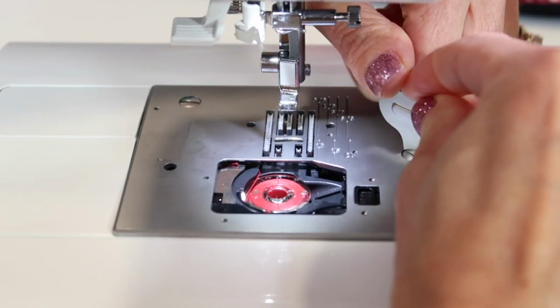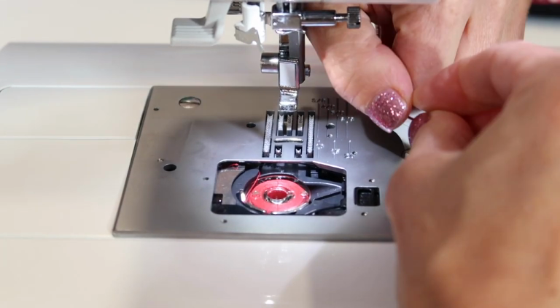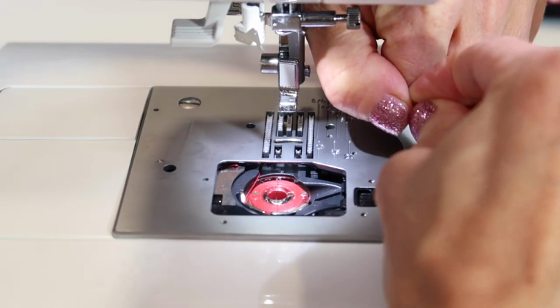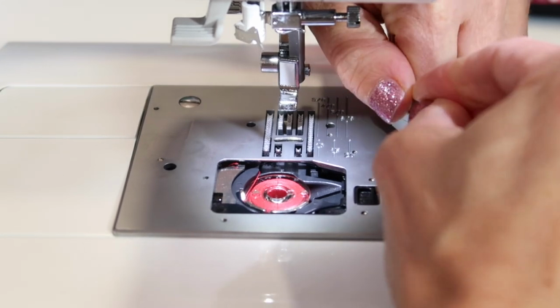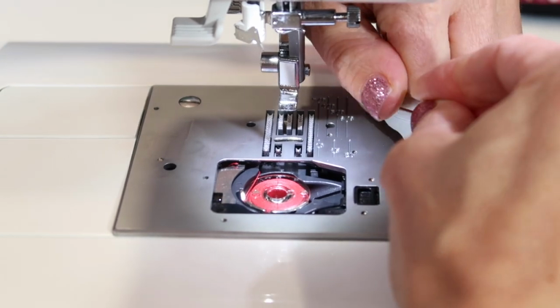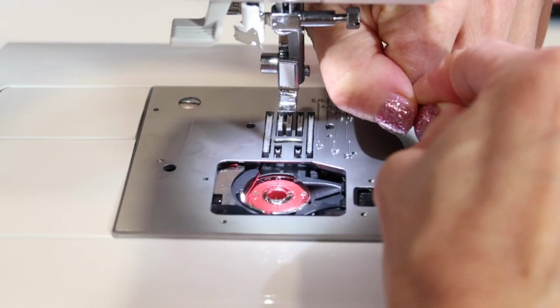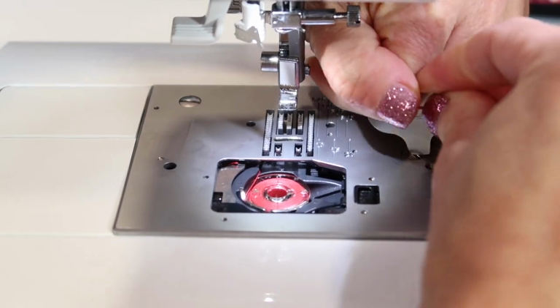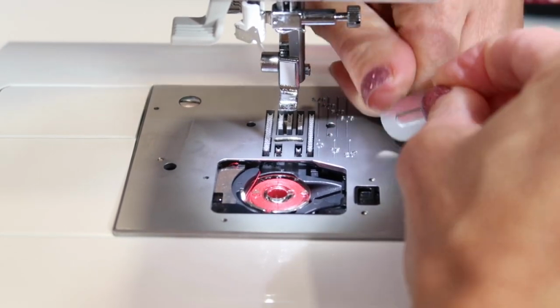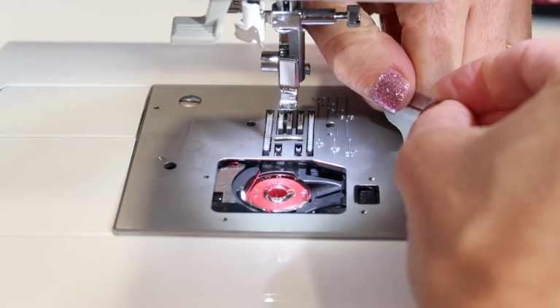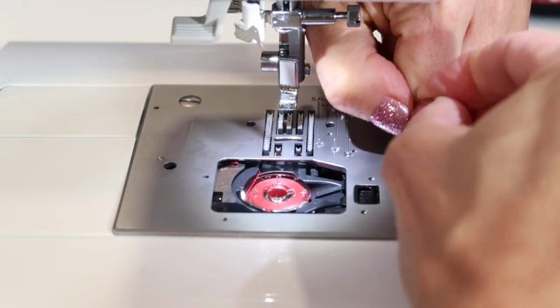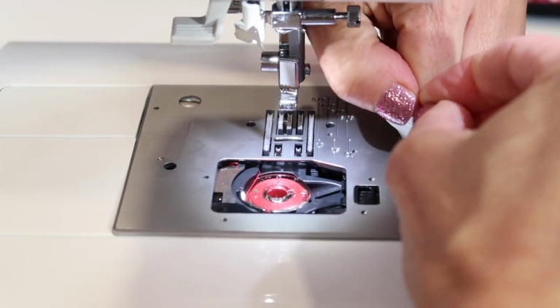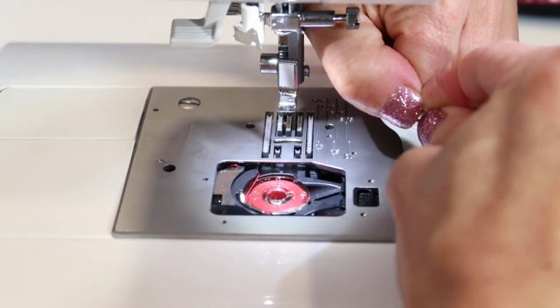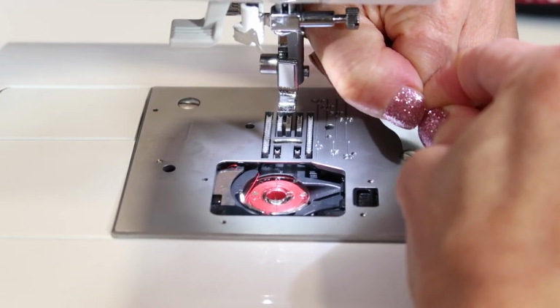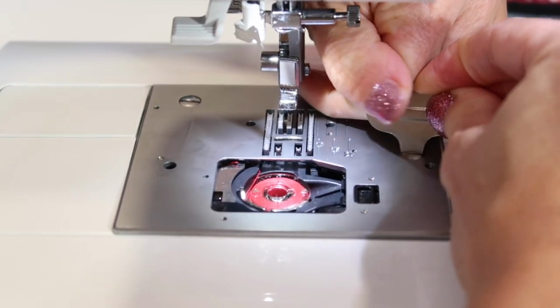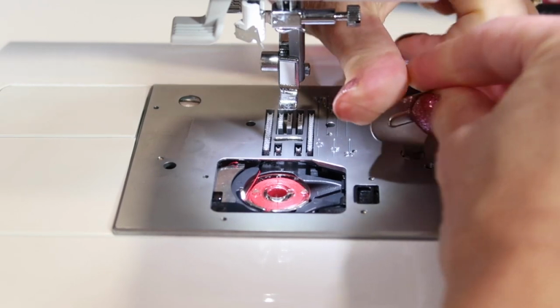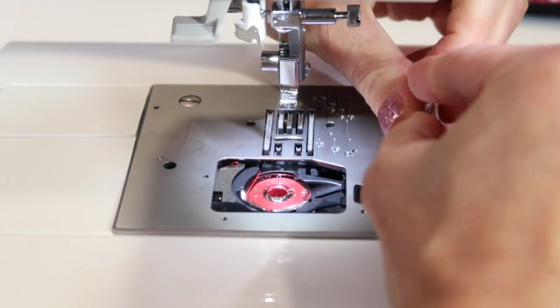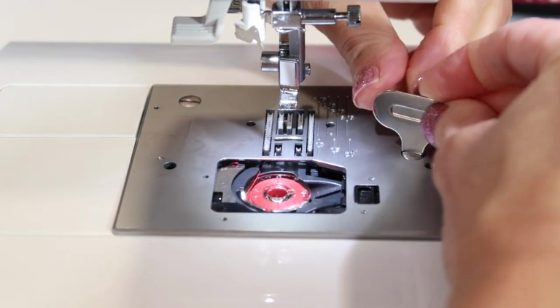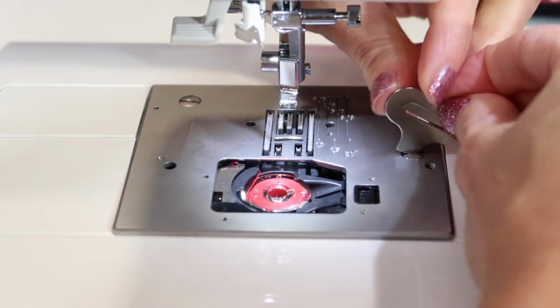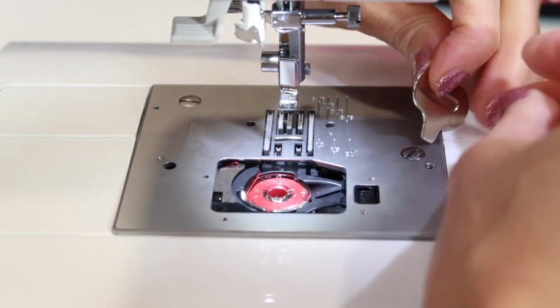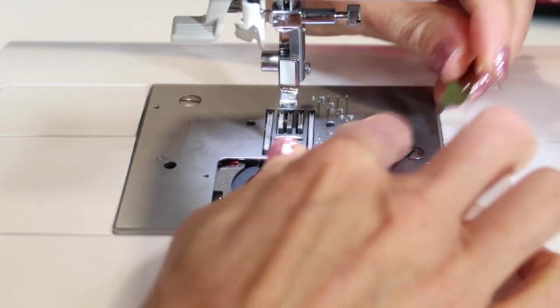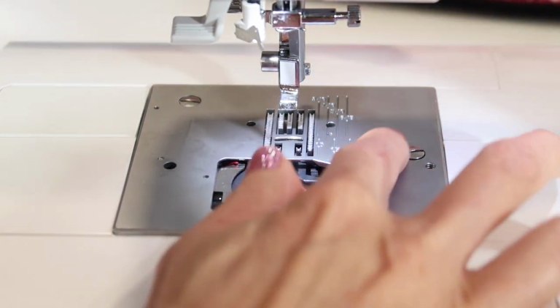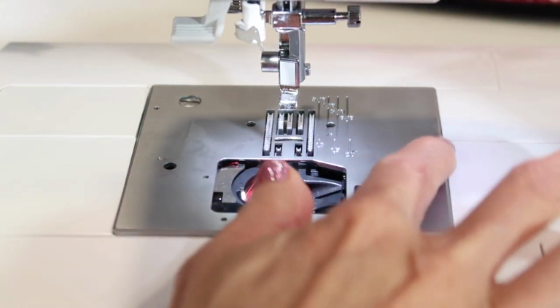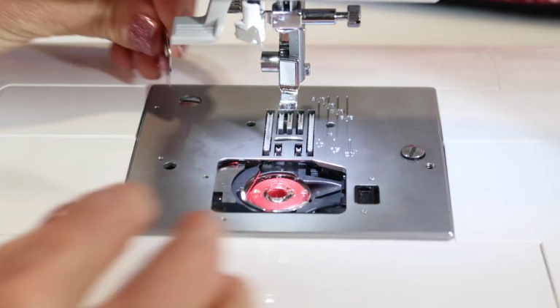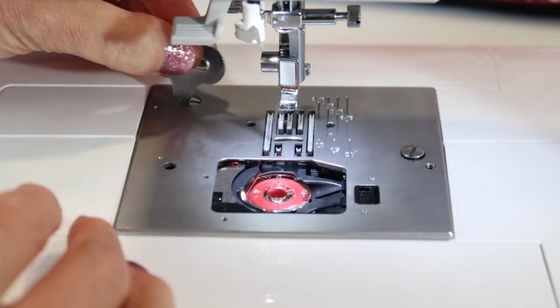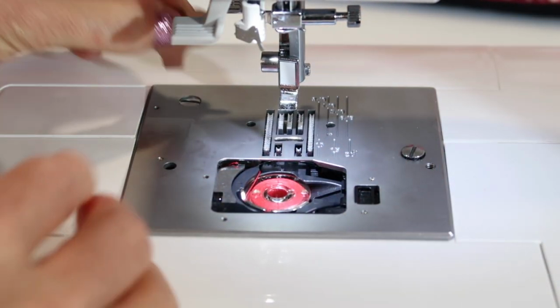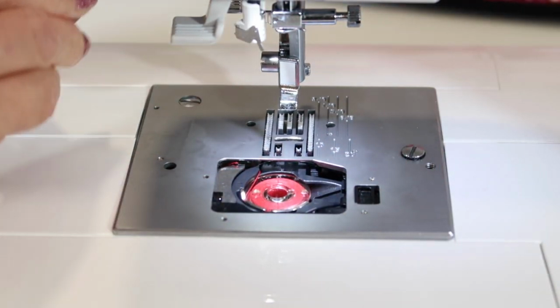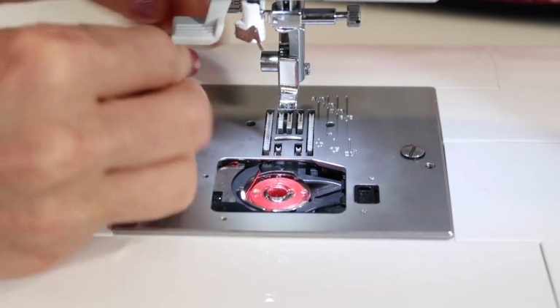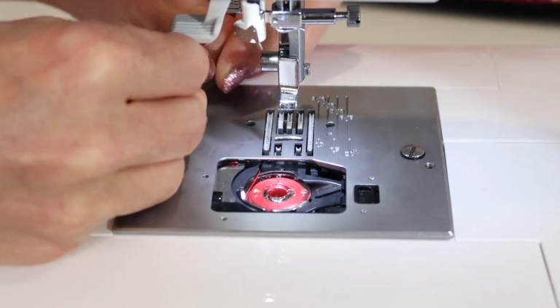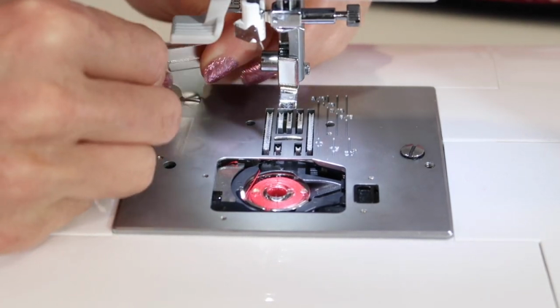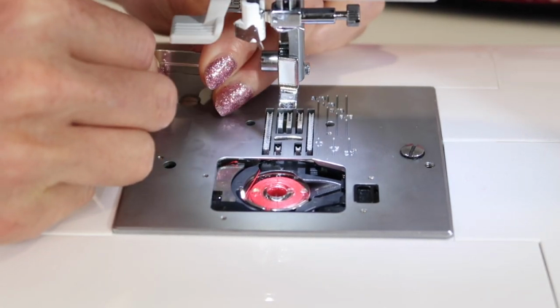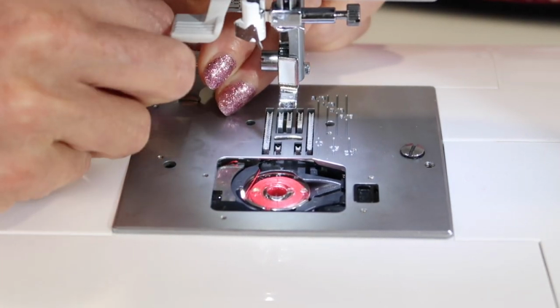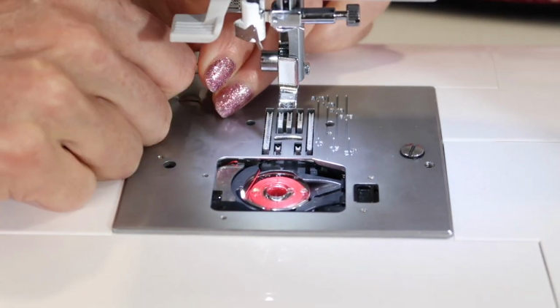Now the first time you do this, the screws are probably tighter than normal. Once you get them kind of loosened, you don't have to get them this tight again, but that's what the short screwdriver is for — to get in here and kind of get underneath the head of the machine.